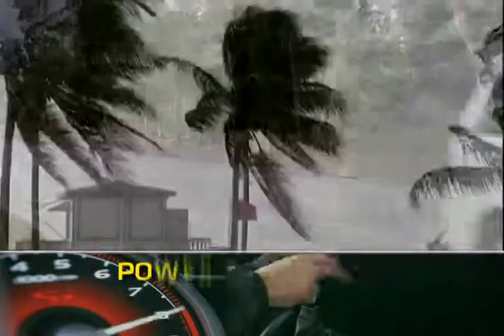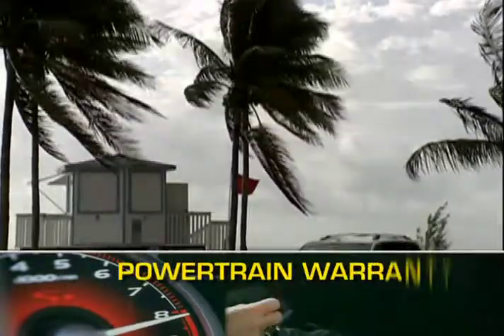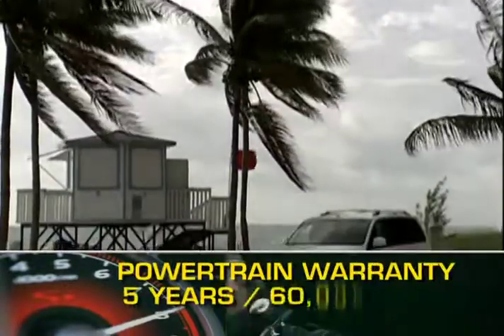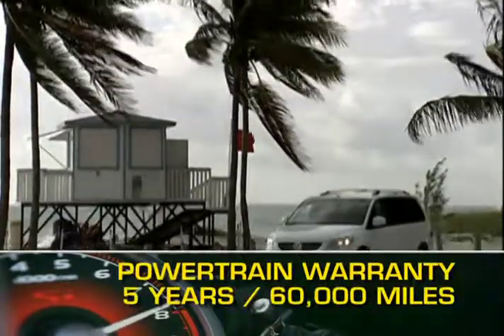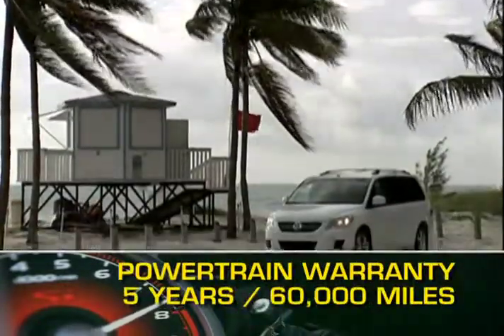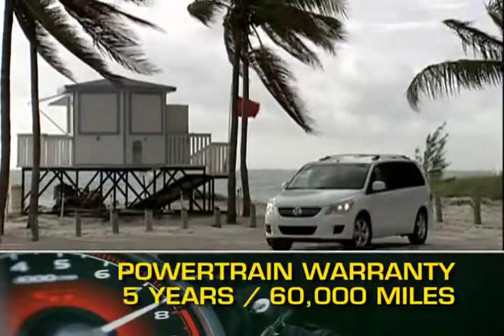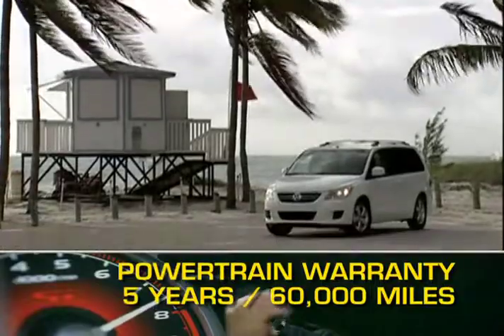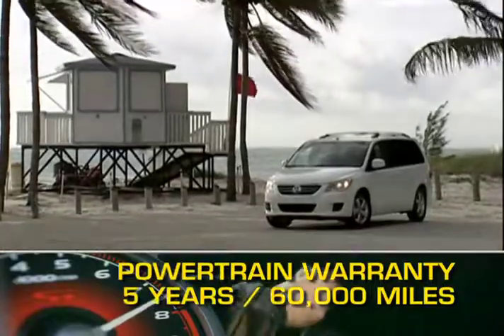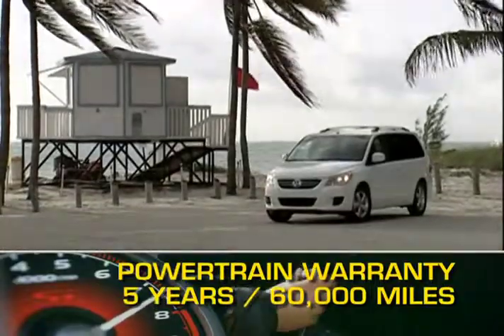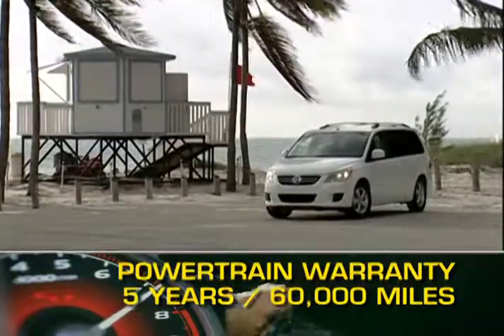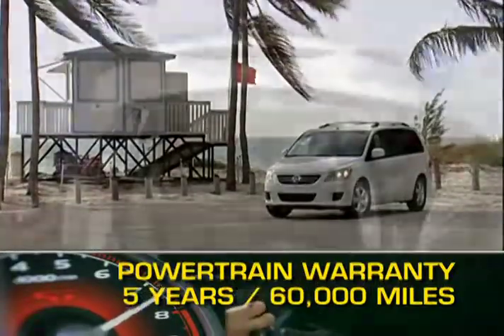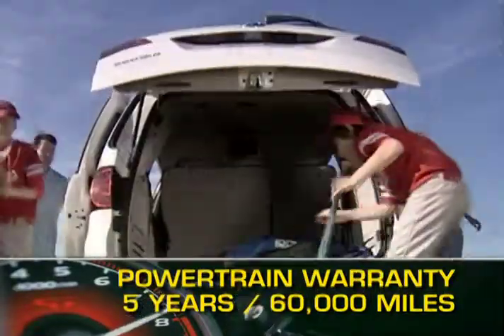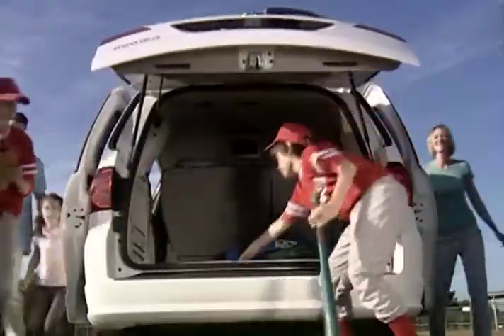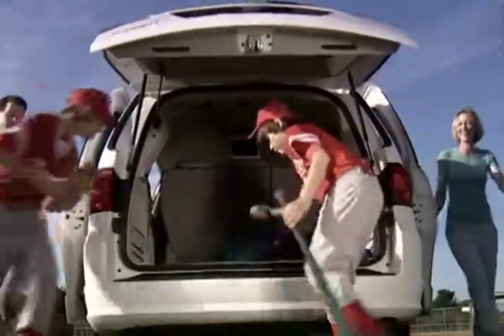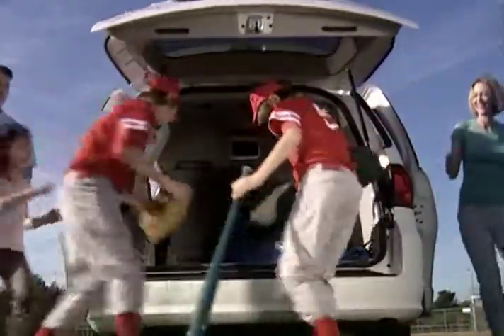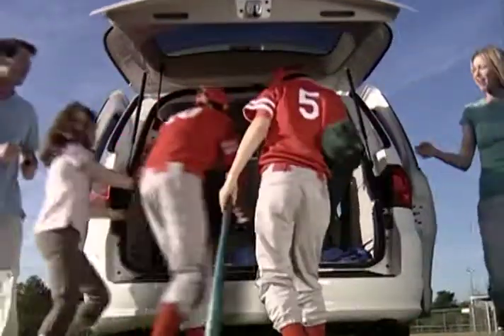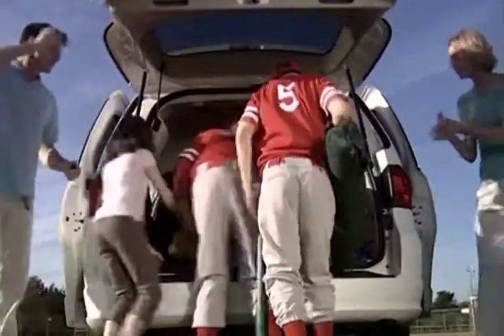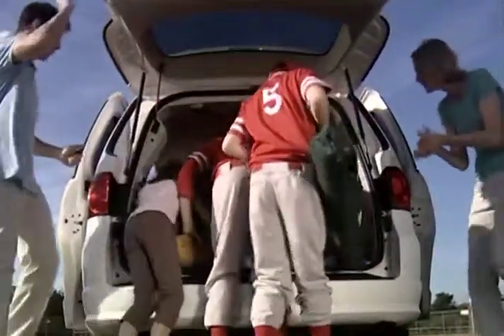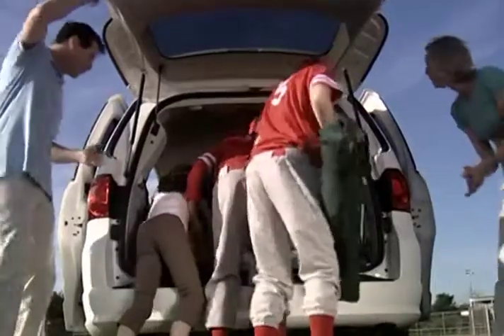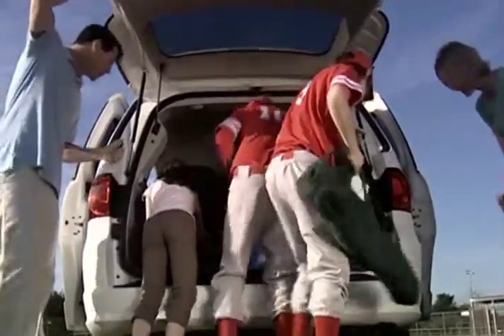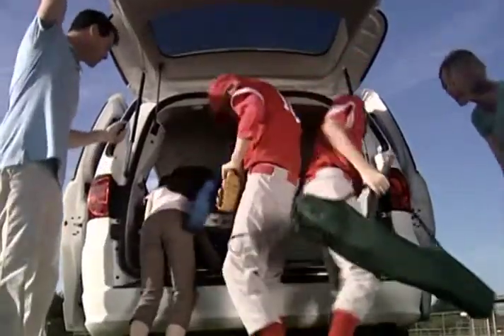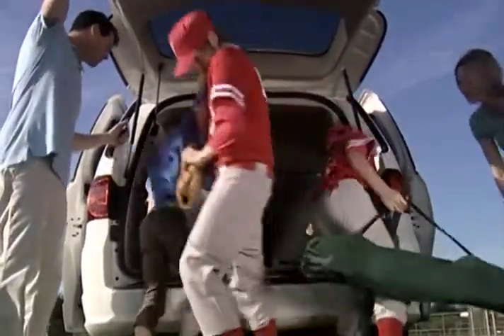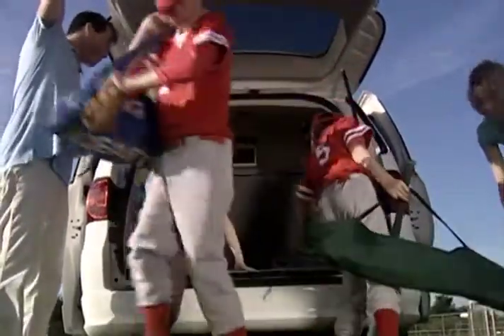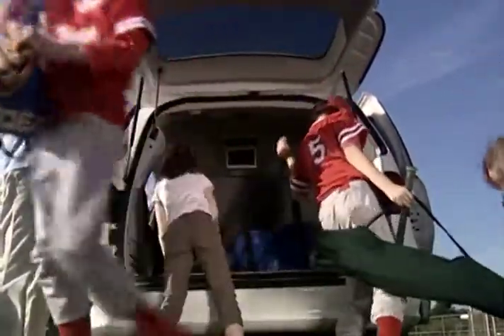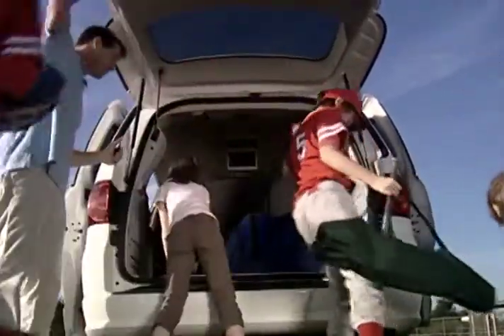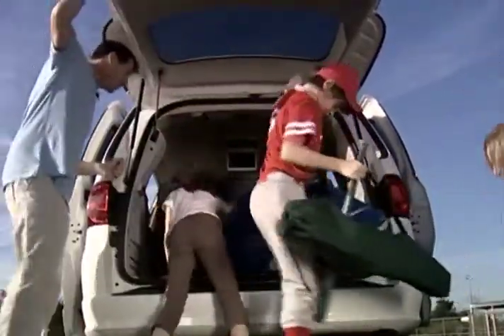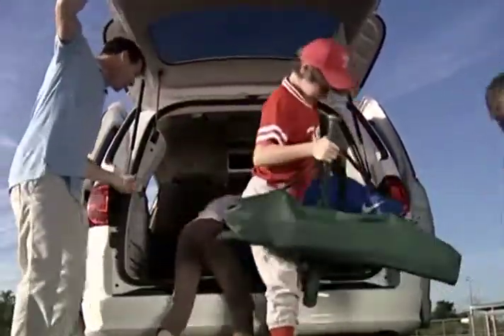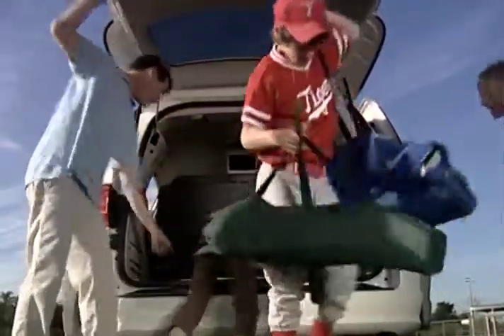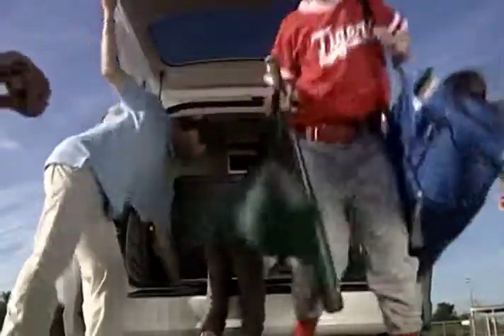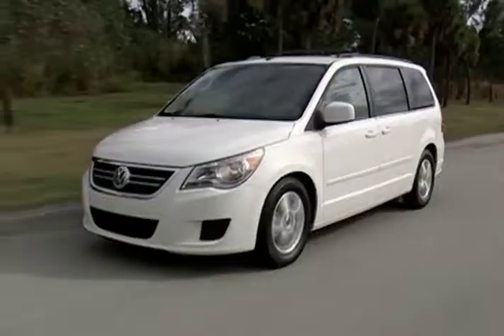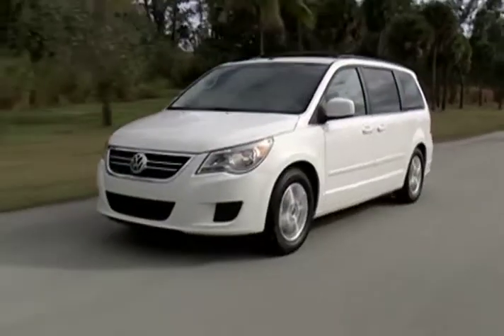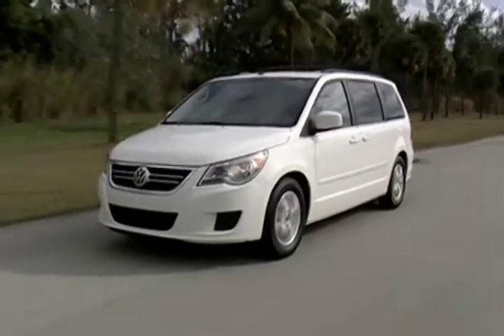The Routan is backed by a five-year, 60,000-mile powertrain warranty. With V-dub styling applied to a versatile, family-centric formula, the 2009 Volkswagen Routan is more proof that for many families, the minivan is as essential as ever.